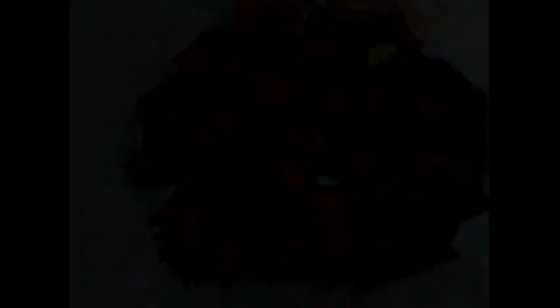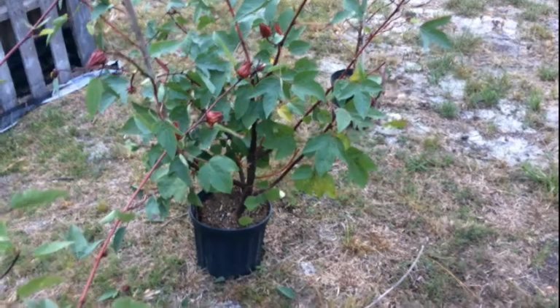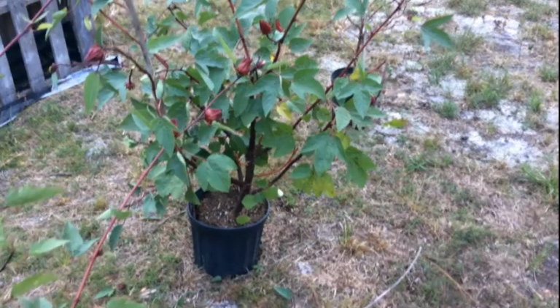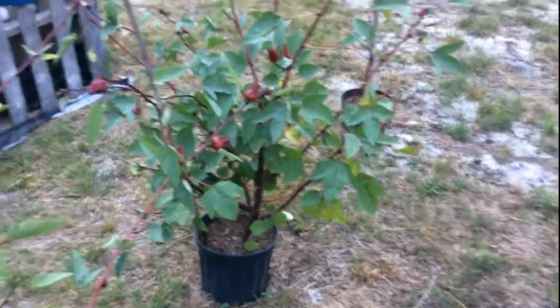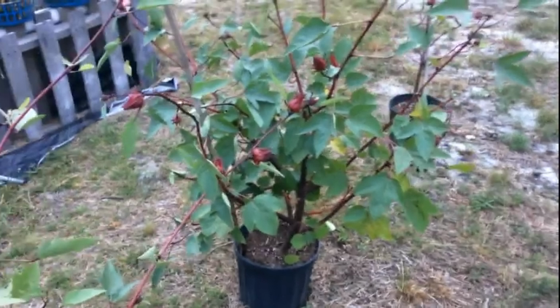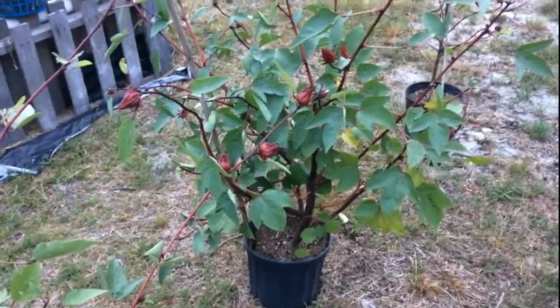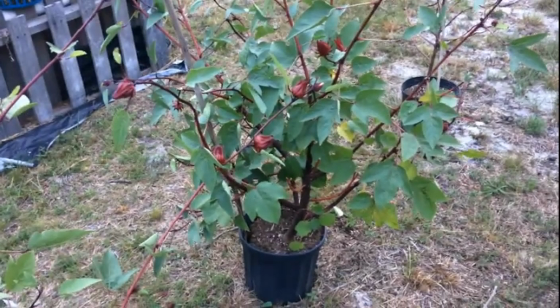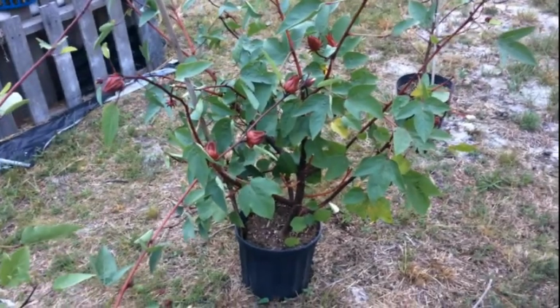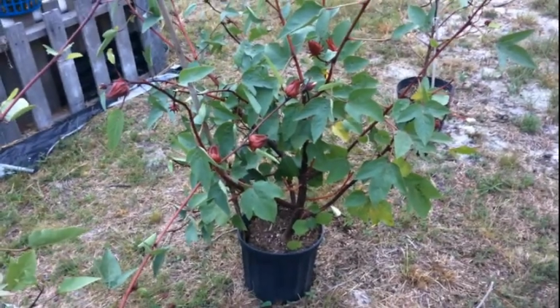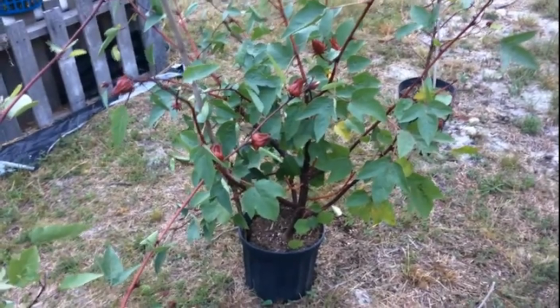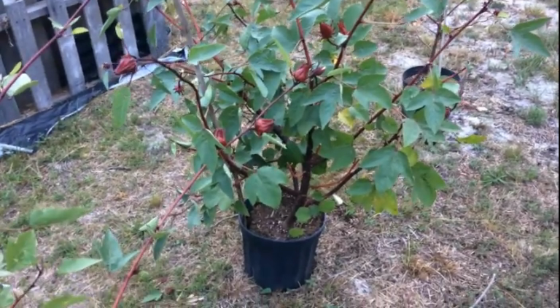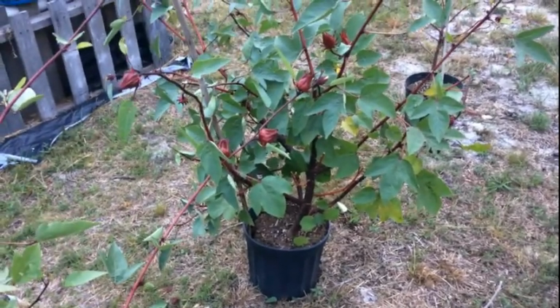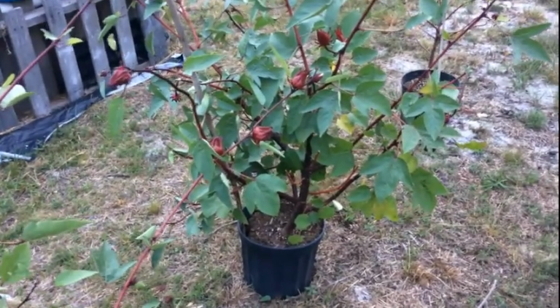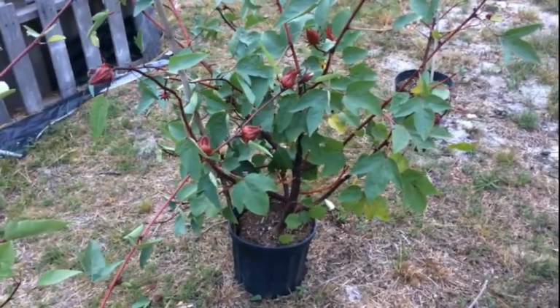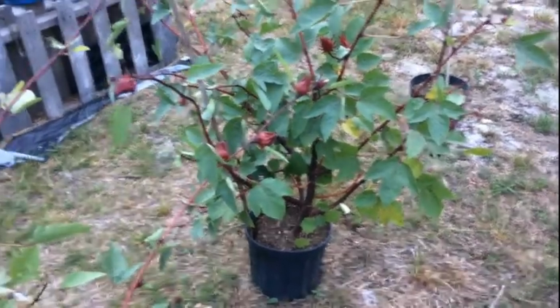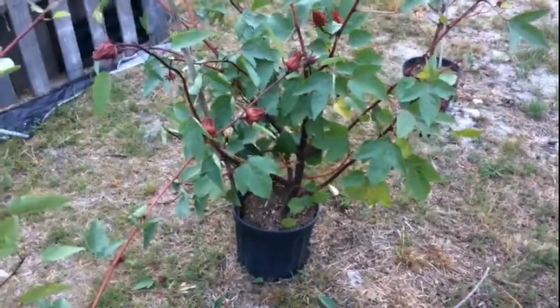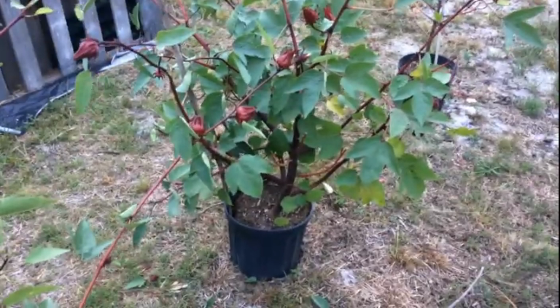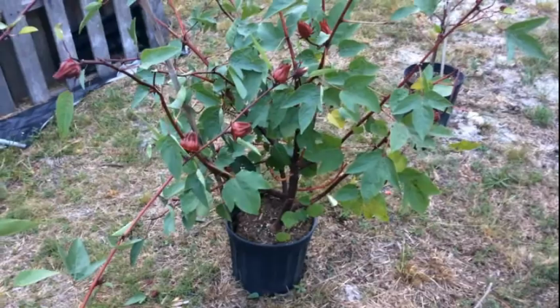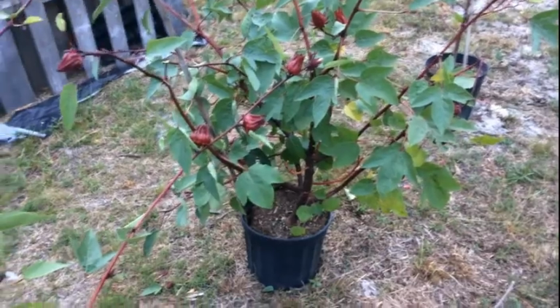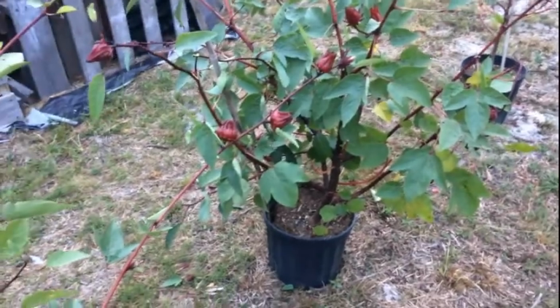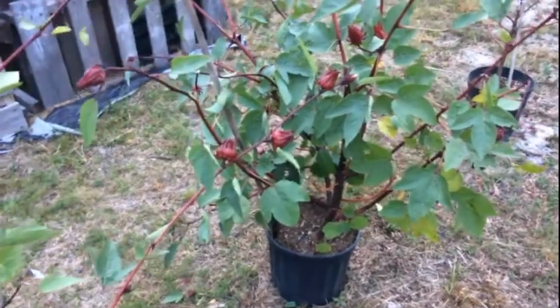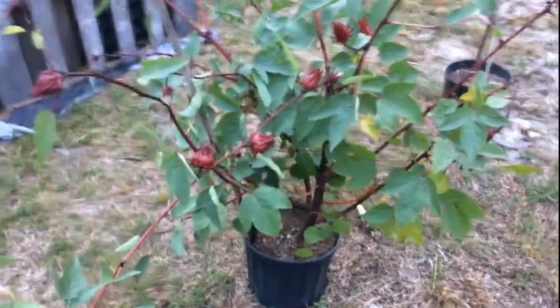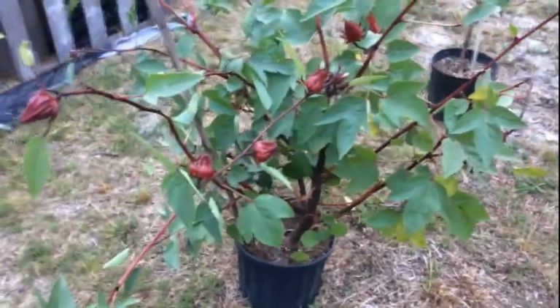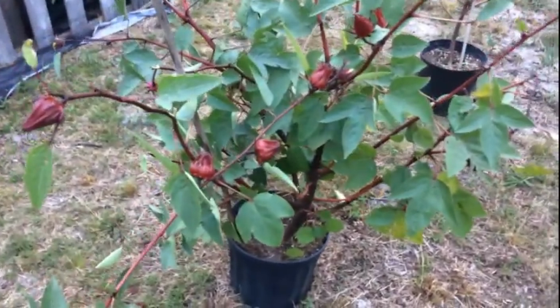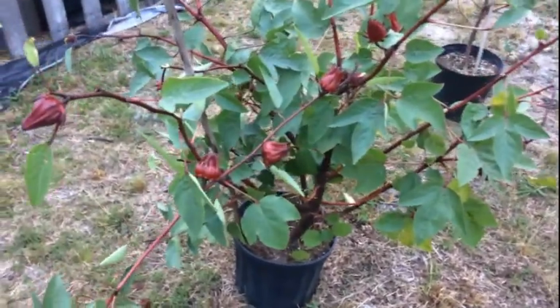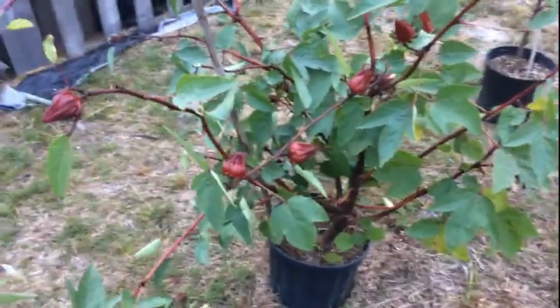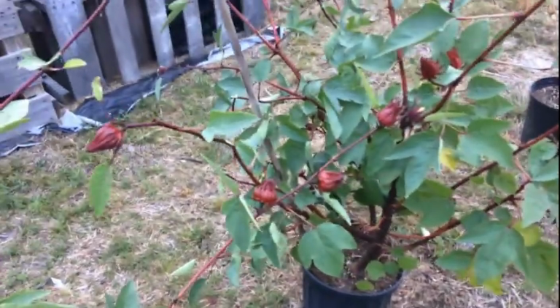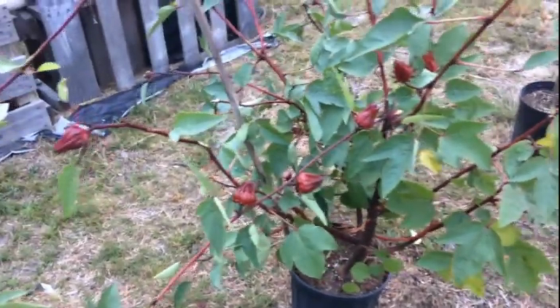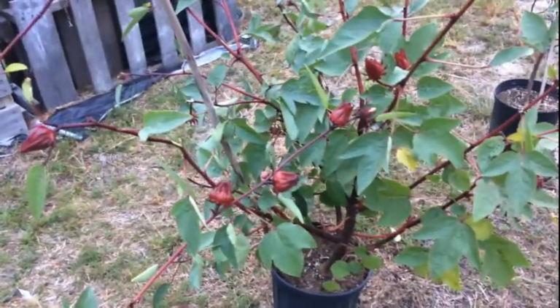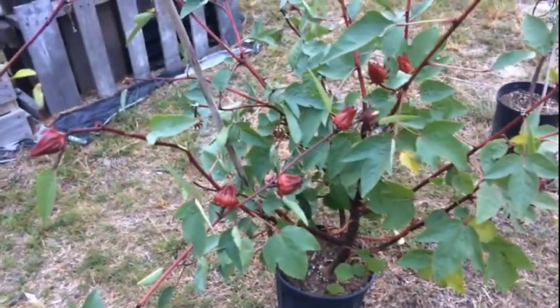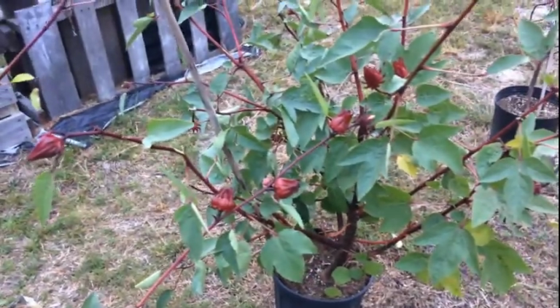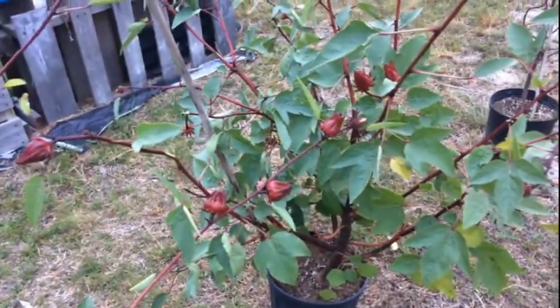Hi everyone, welcome back to another episode of Green Life Garden and Home DIY channel. This is Mommy Green Life, and today I just wanted to show you guys my sorrel plants.